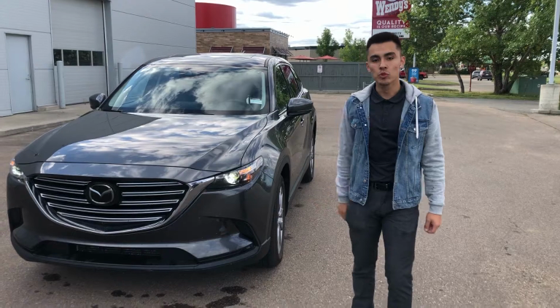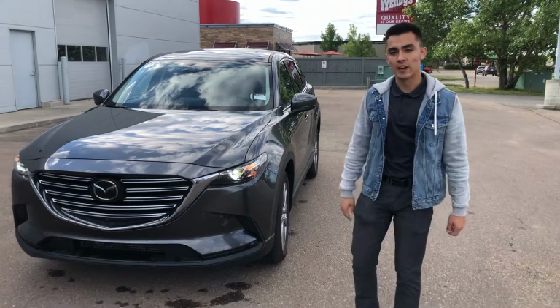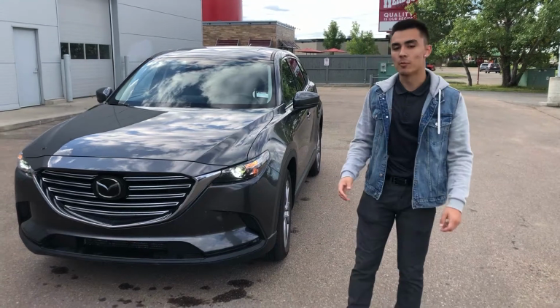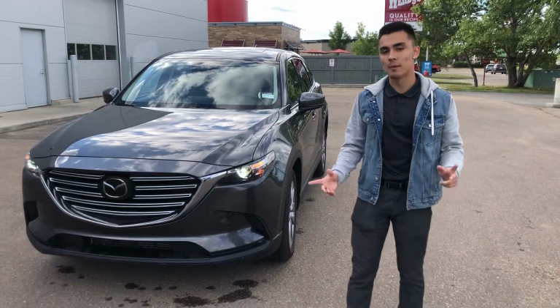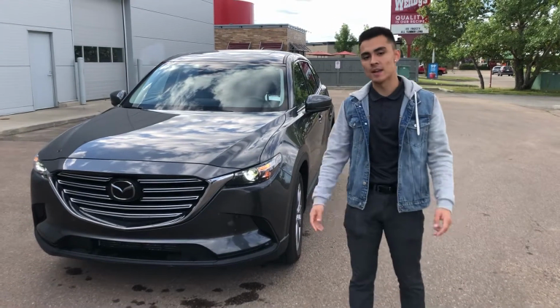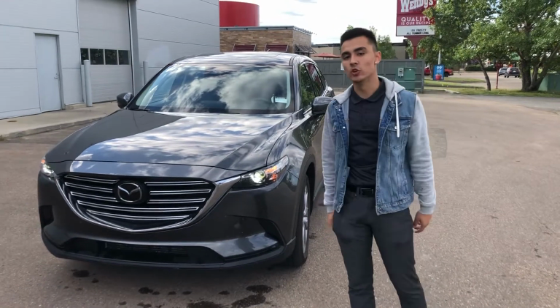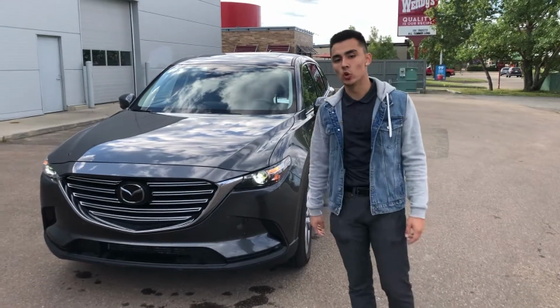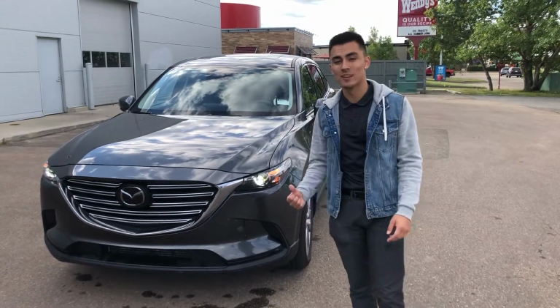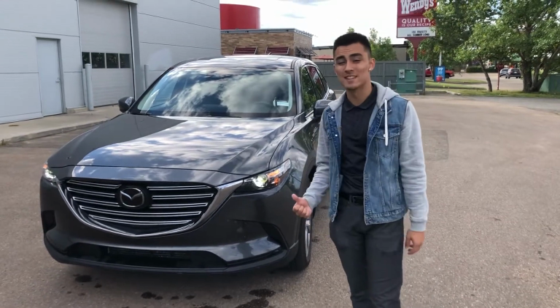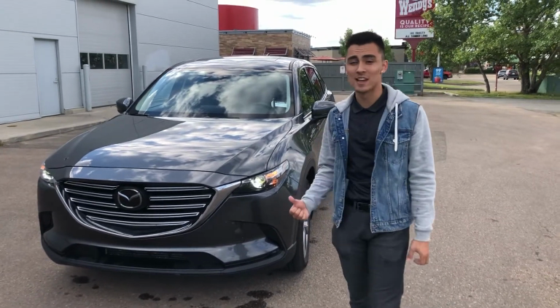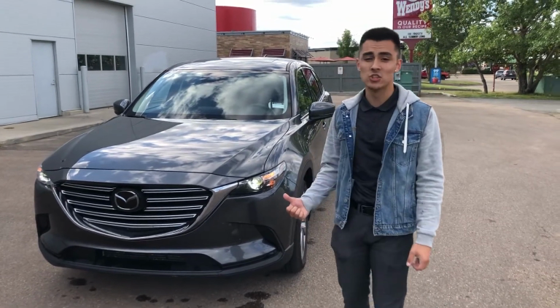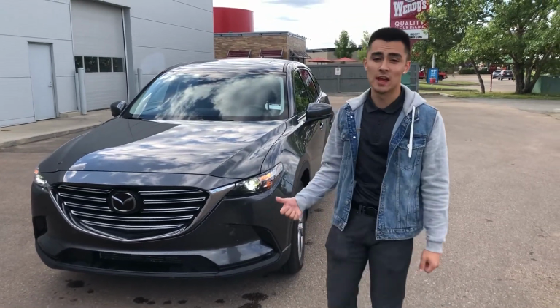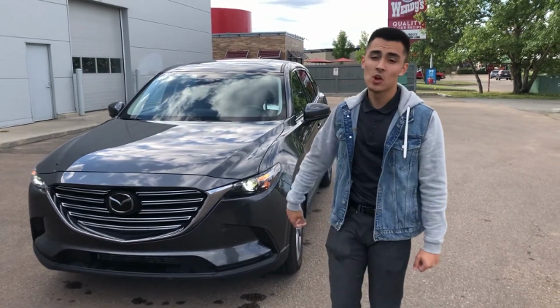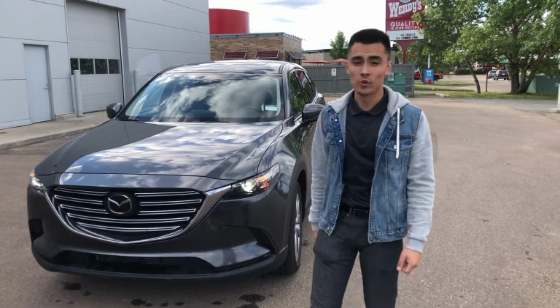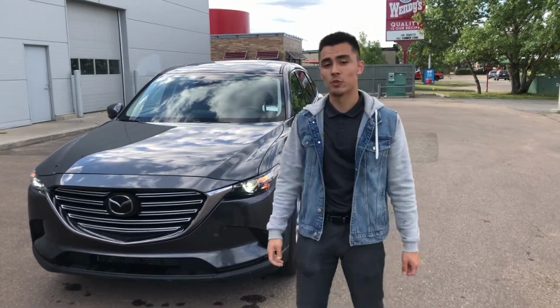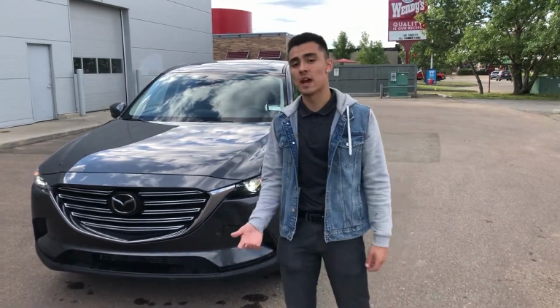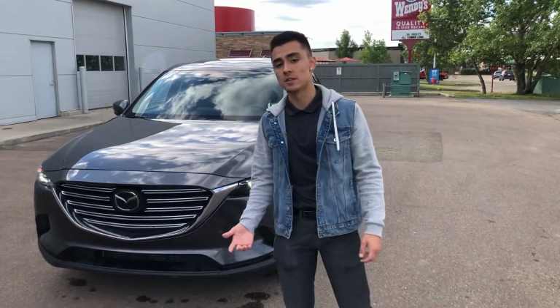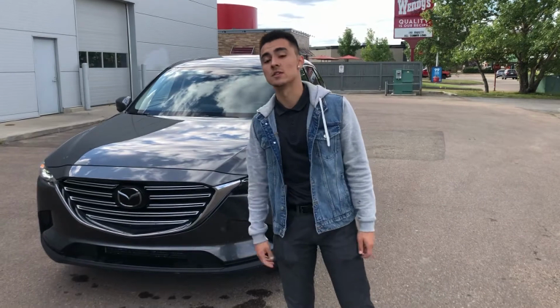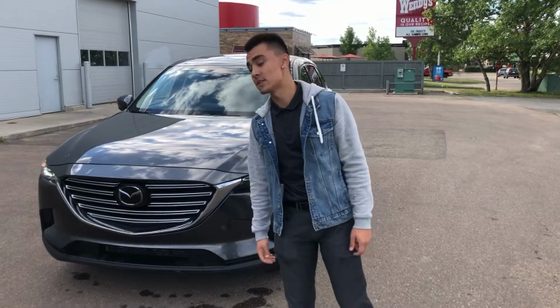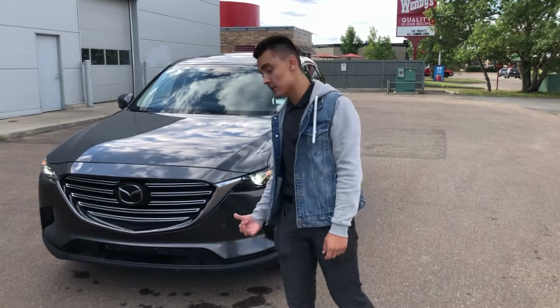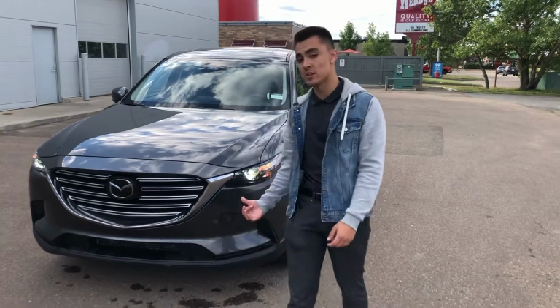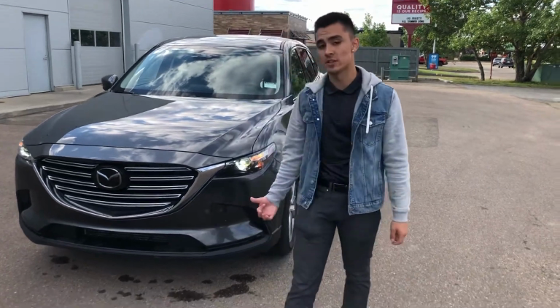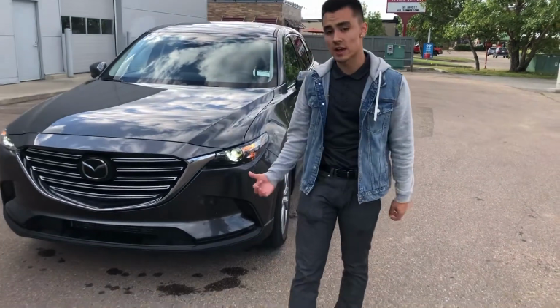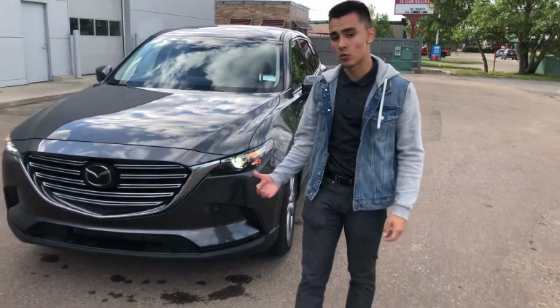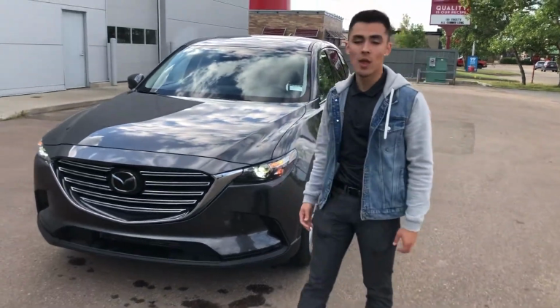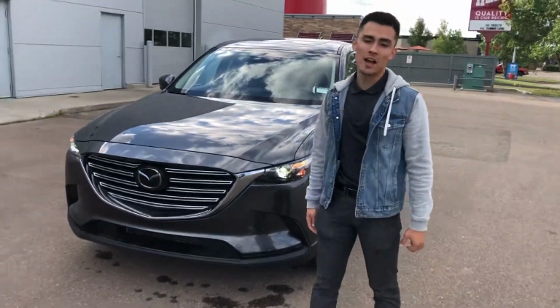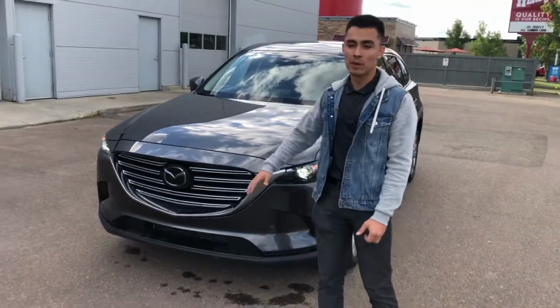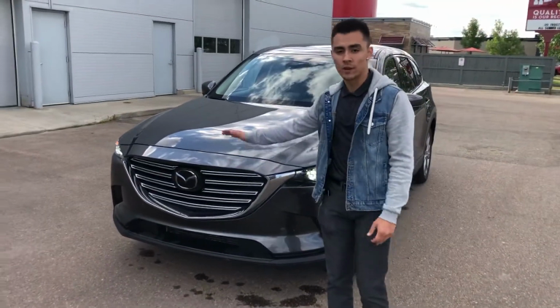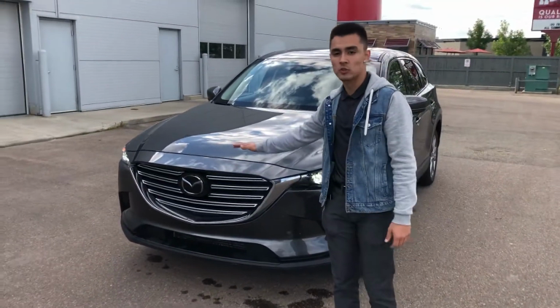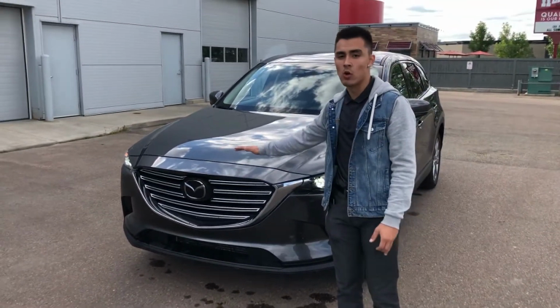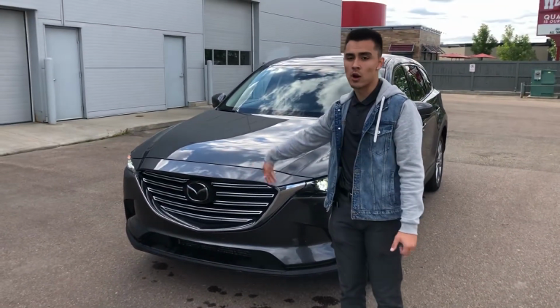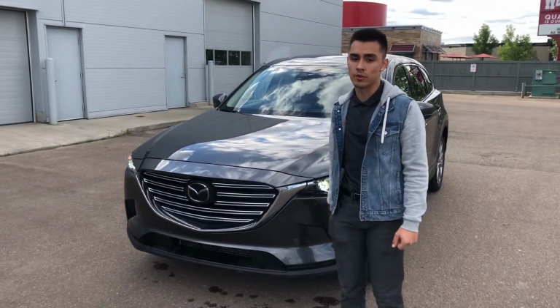Moussa here from LA Mazda. I know you inquired on the CX-9 GS wondering if there were captain chairs — yes, there are captain chairs in the second row. I just want to make a quick video to go over the car with you.